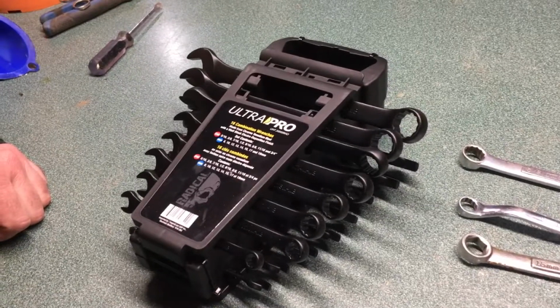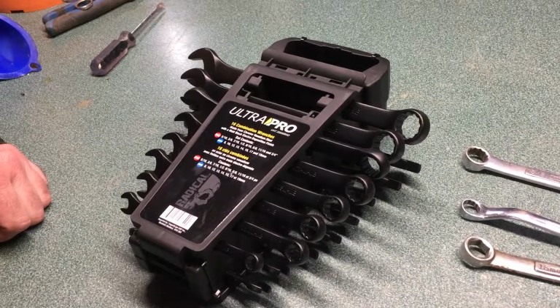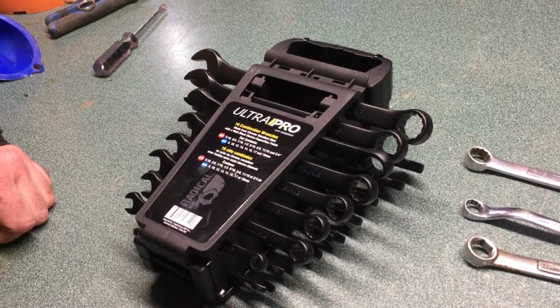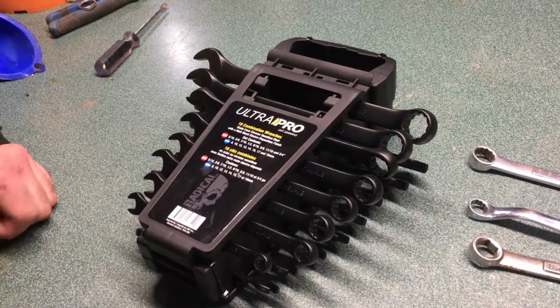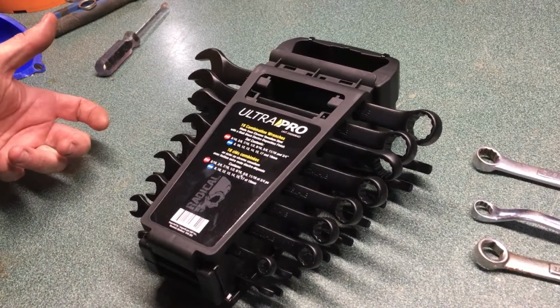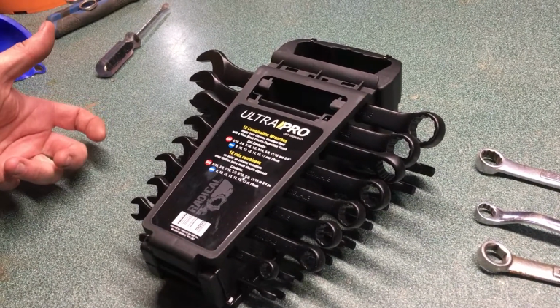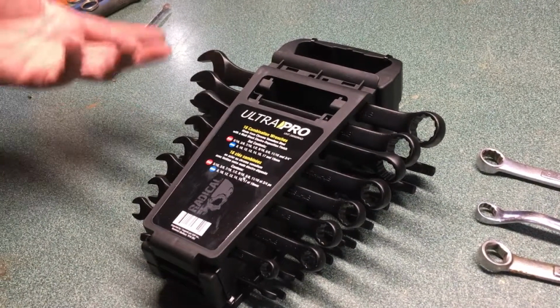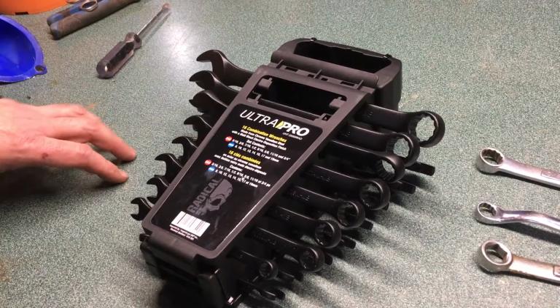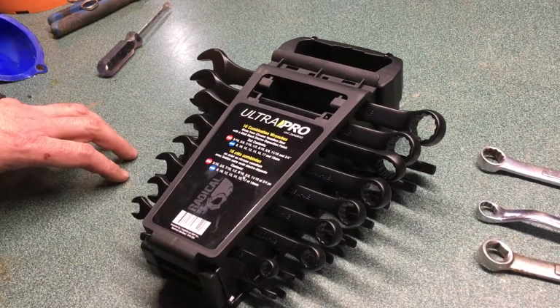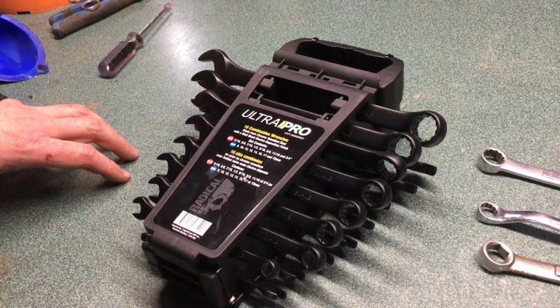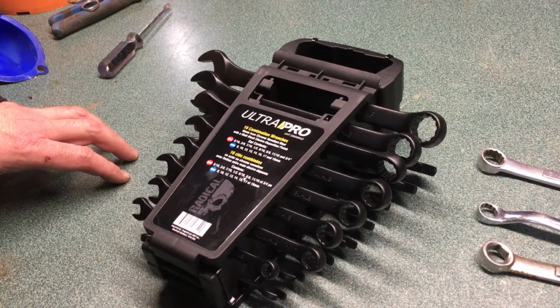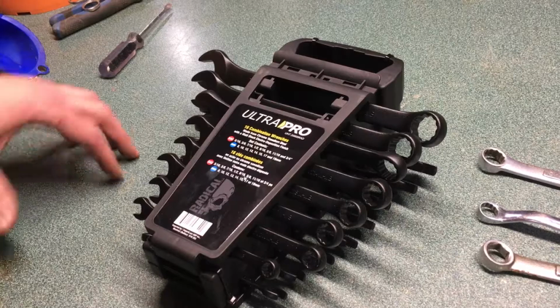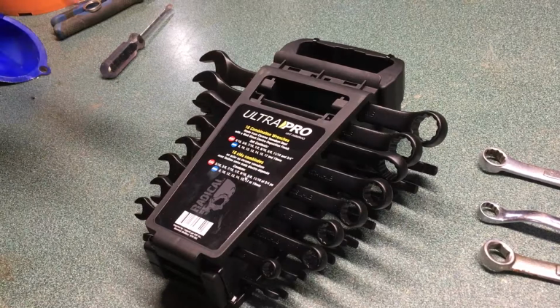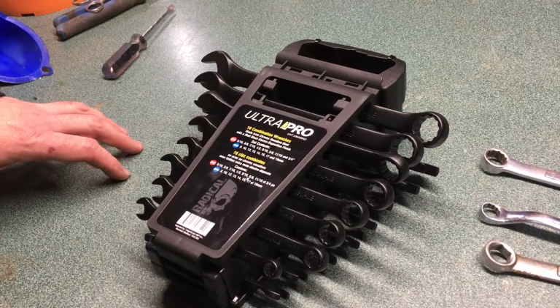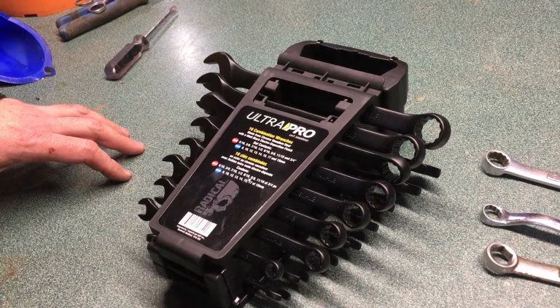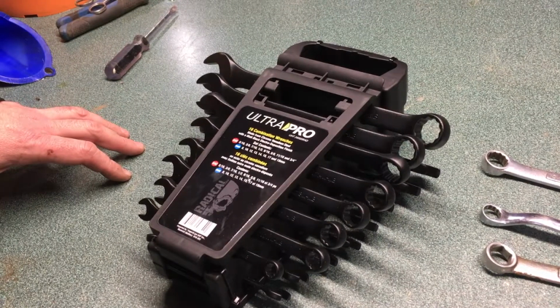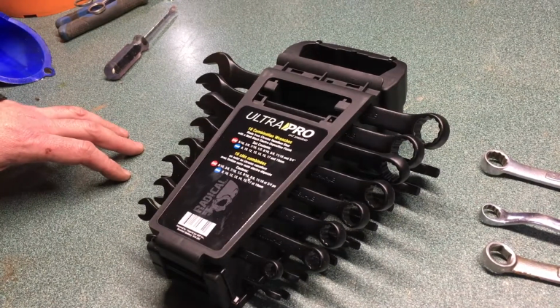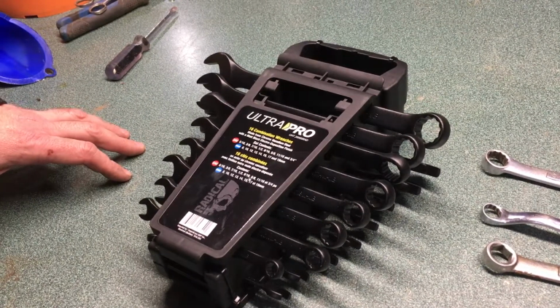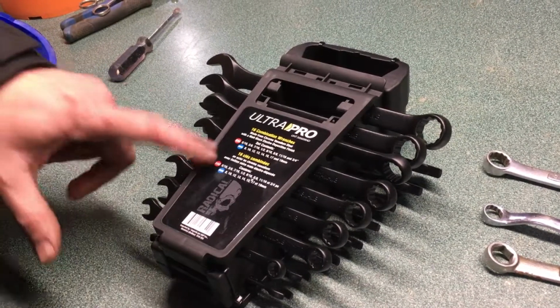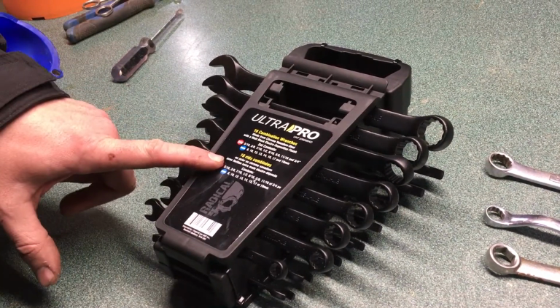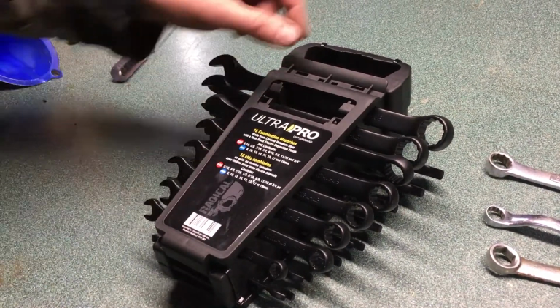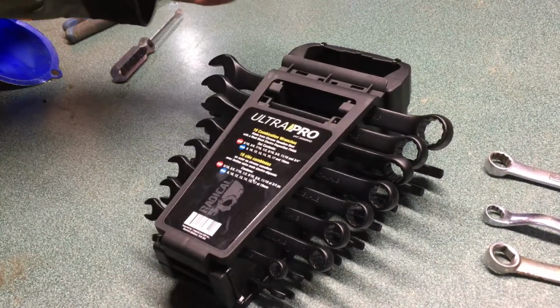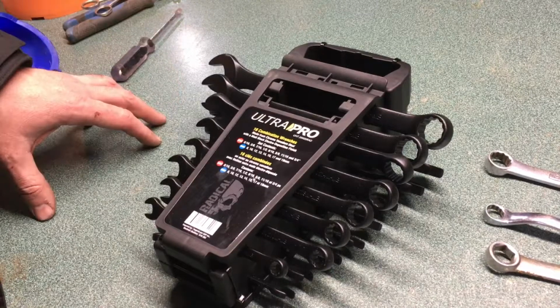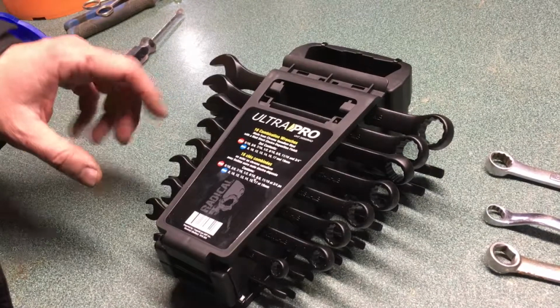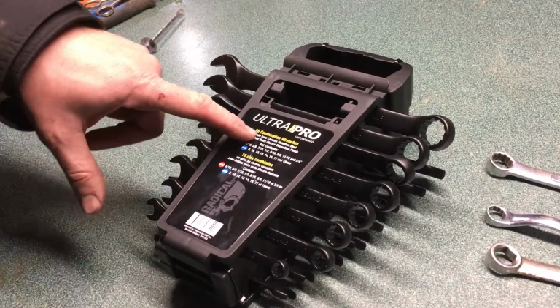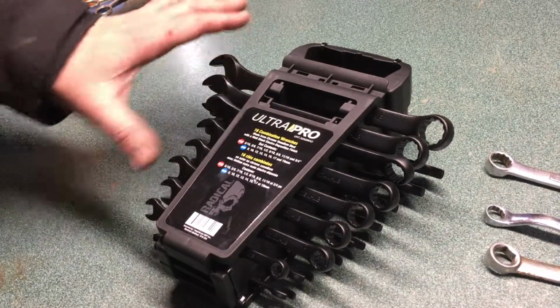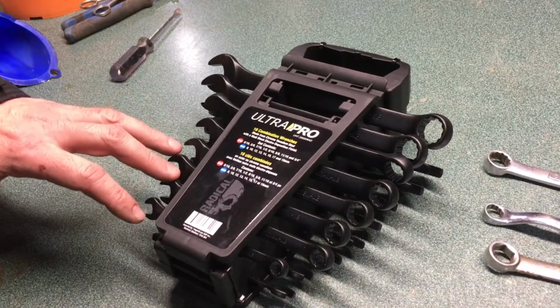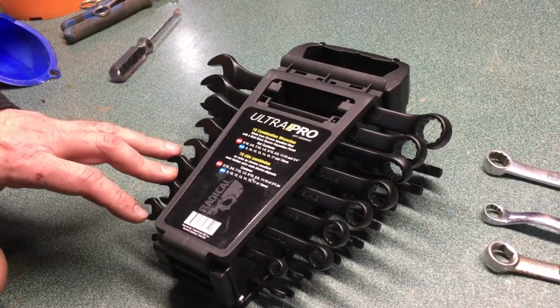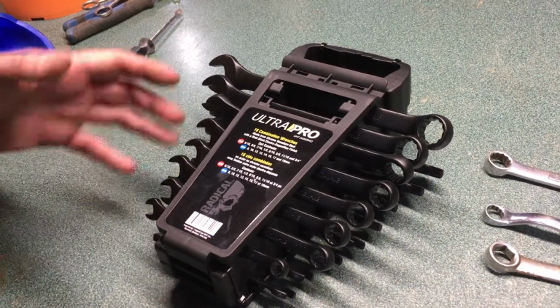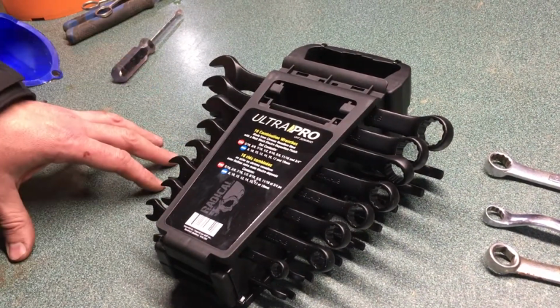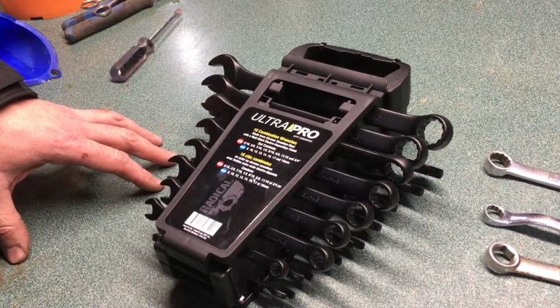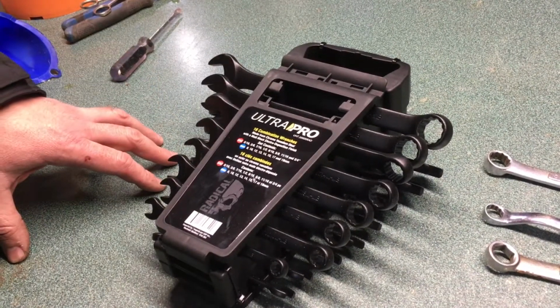Hey folks, it's Ben. I'm here with a box opening — I bought a set of wrenches. Box openings are cool, and number two, it's a great deal. We've got a variety of sockets — actually 16 wrenches — and I got them for 20 bucks at my local Napa.